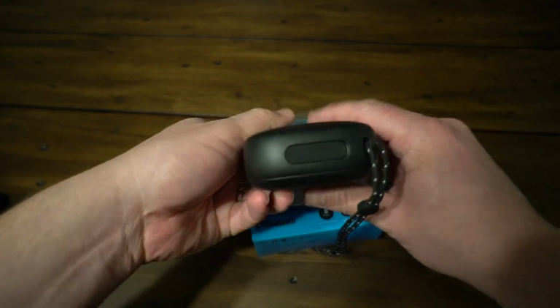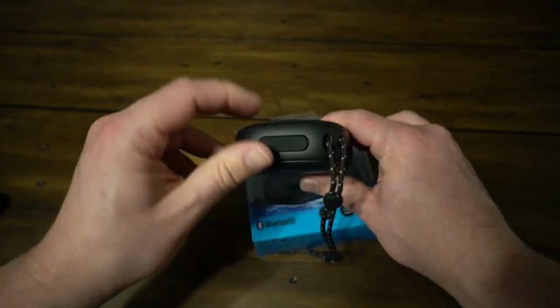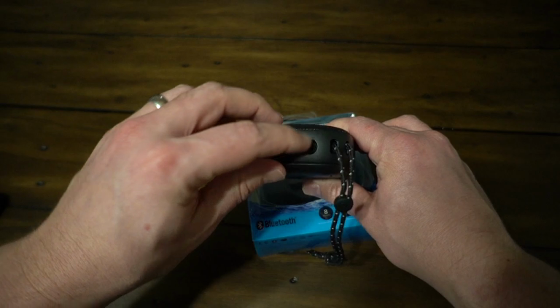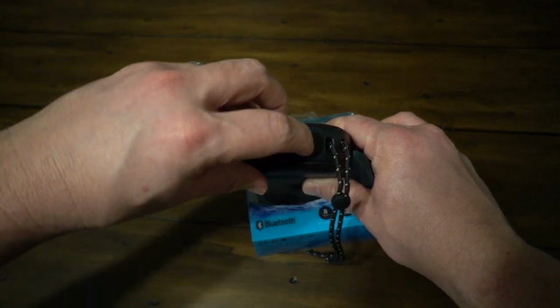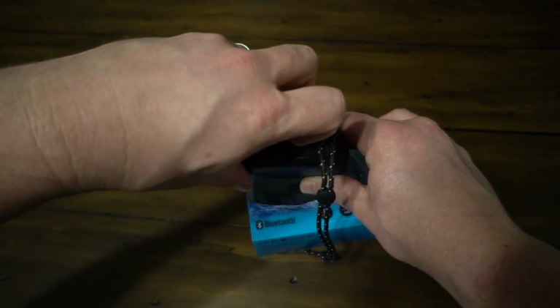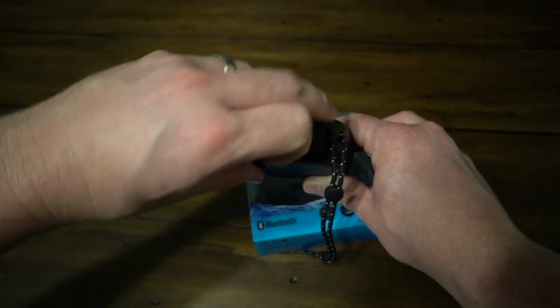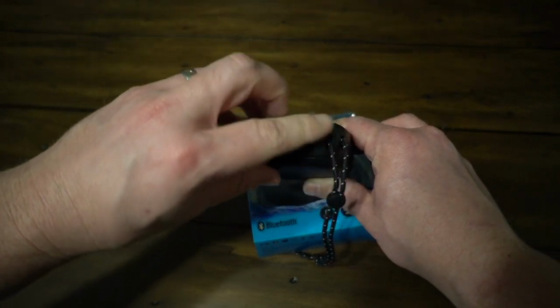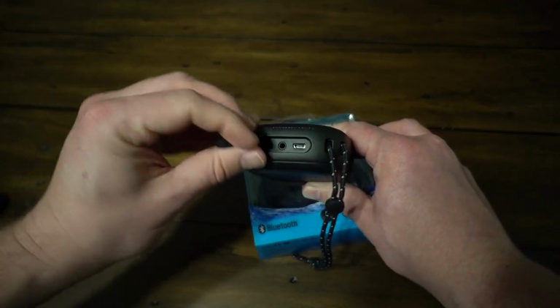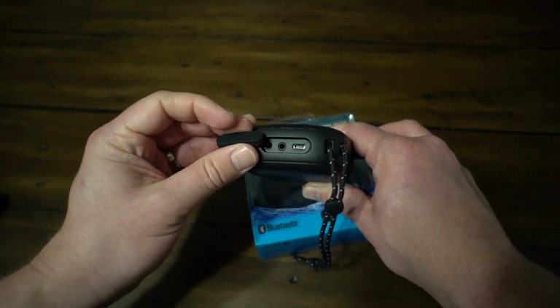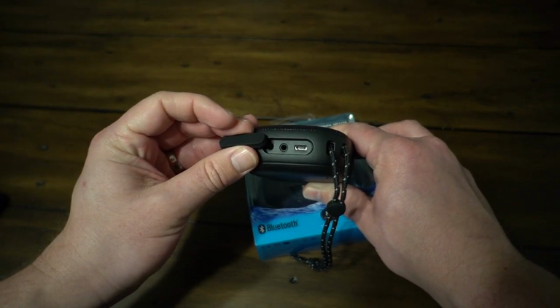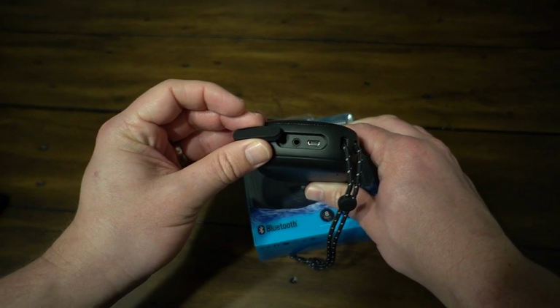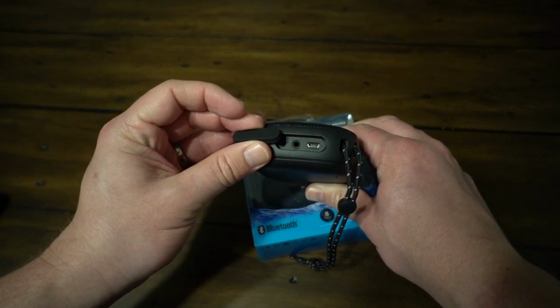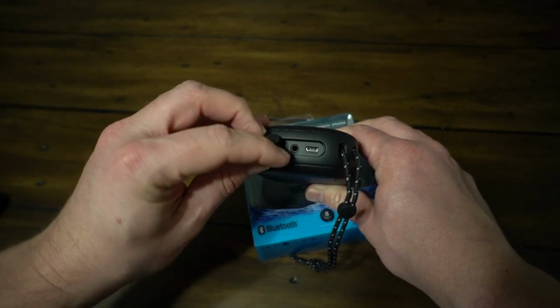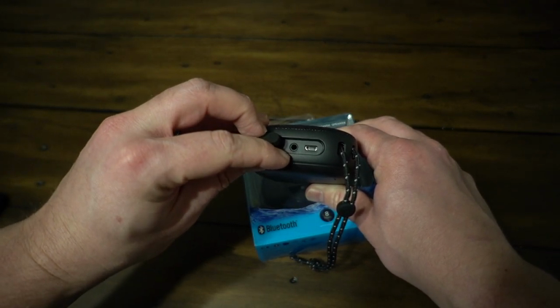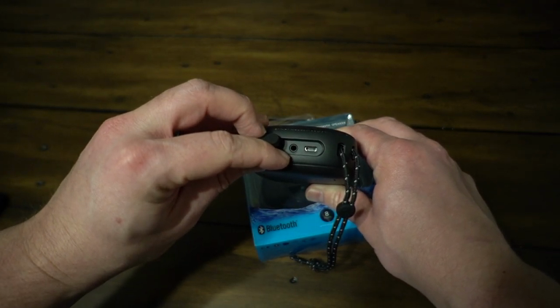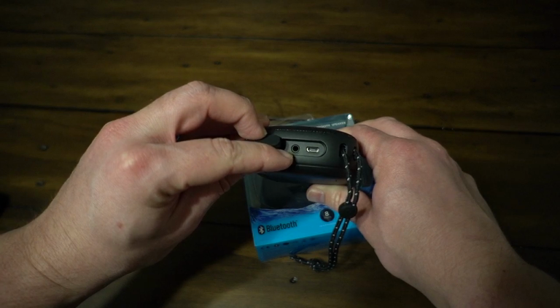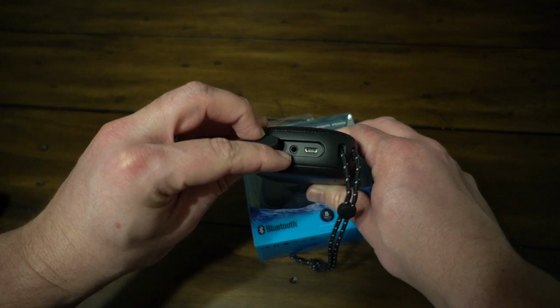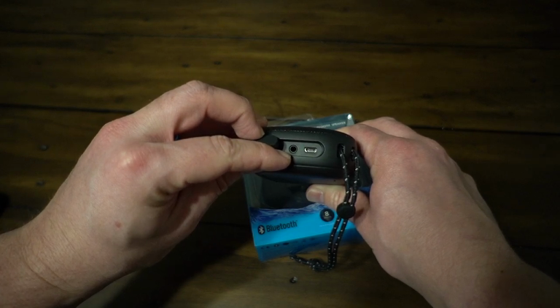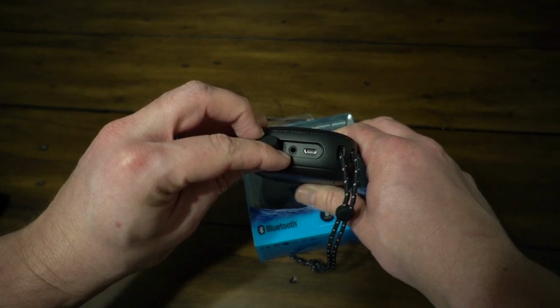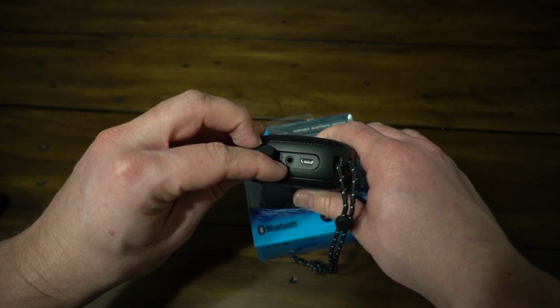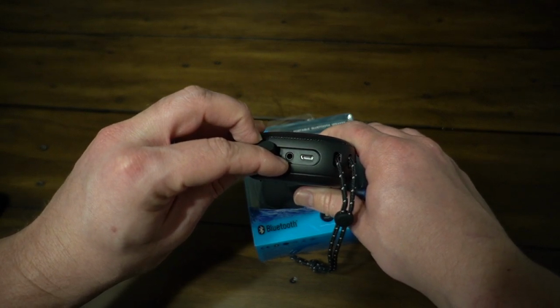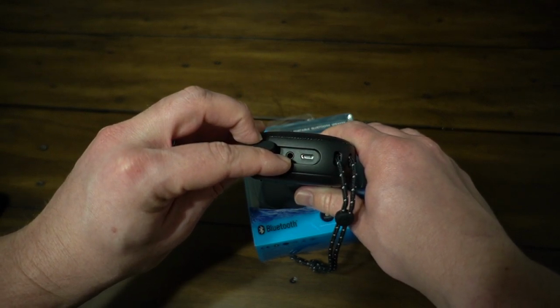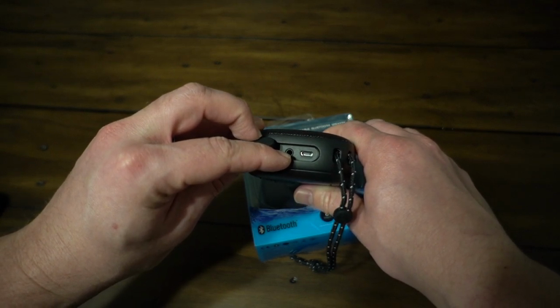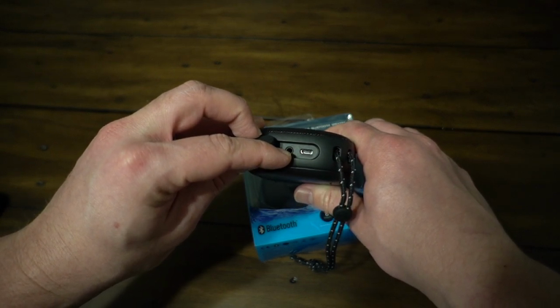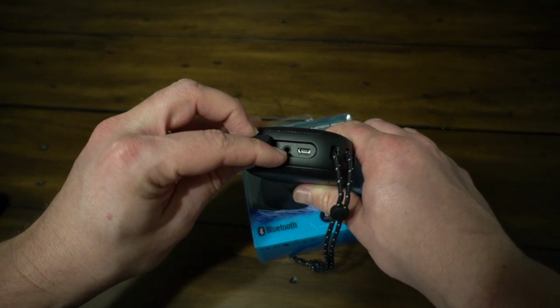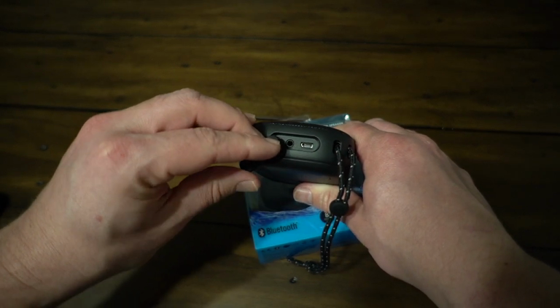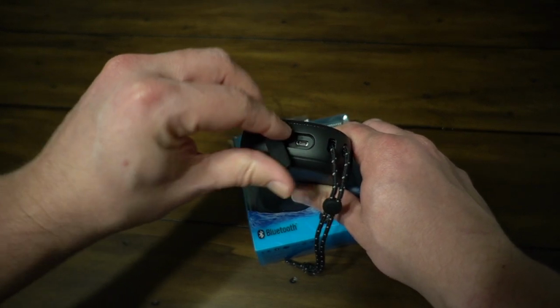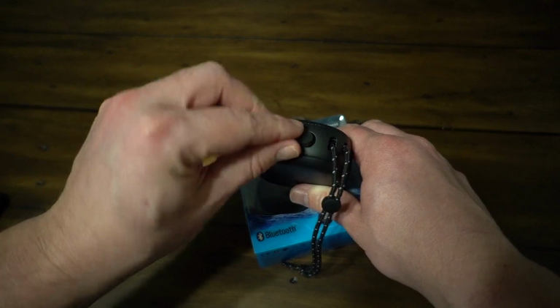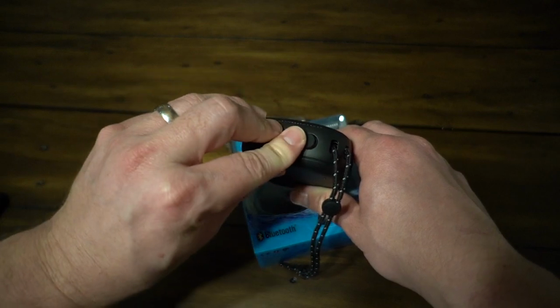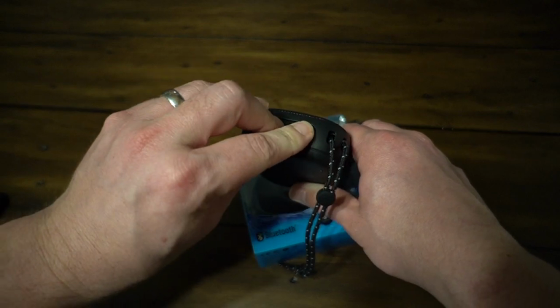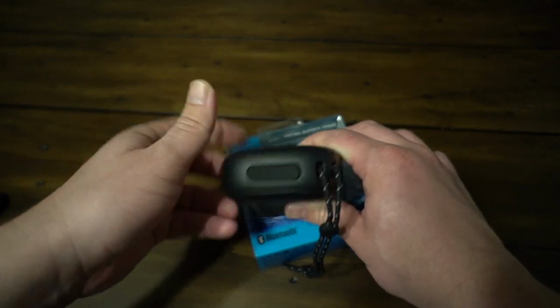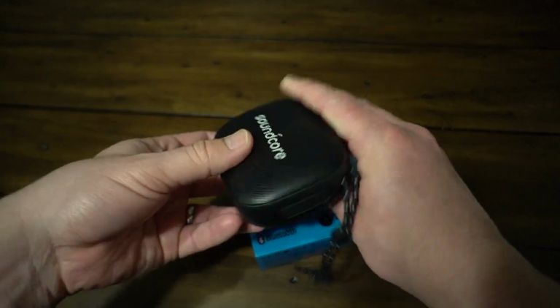And then you've got the charging port over here — micro USB — and you even have a line-in input. So if you want to use your auxiliary cable and plug it into something, you have that option as well.